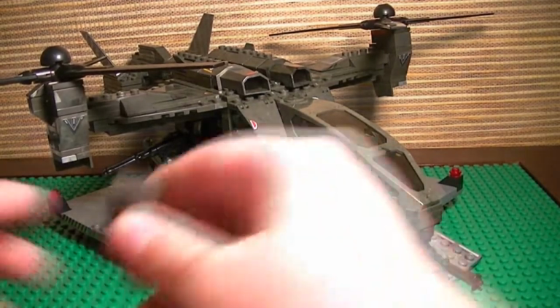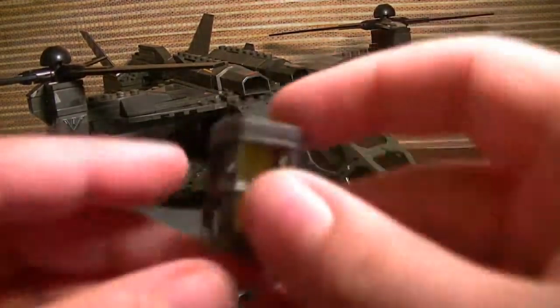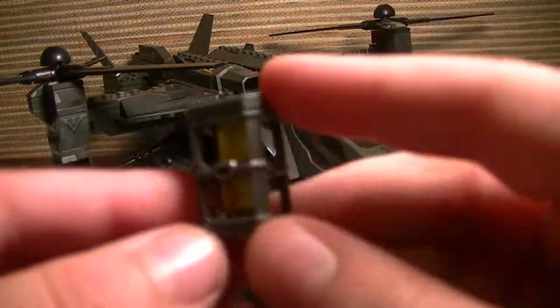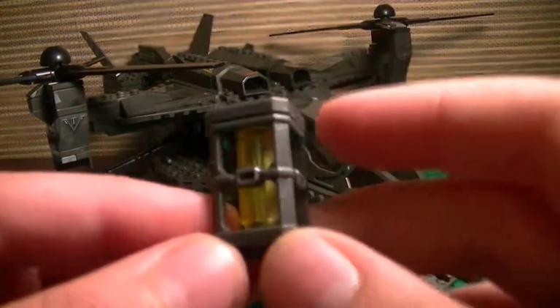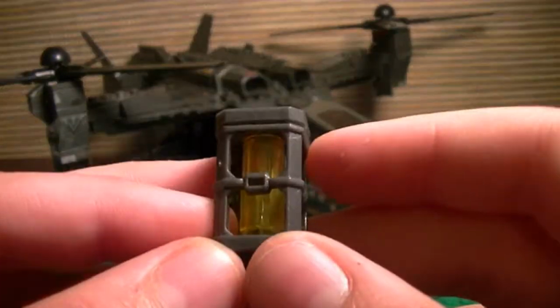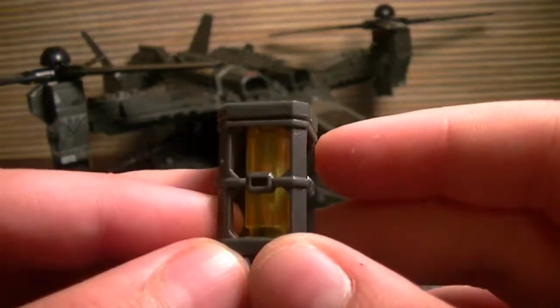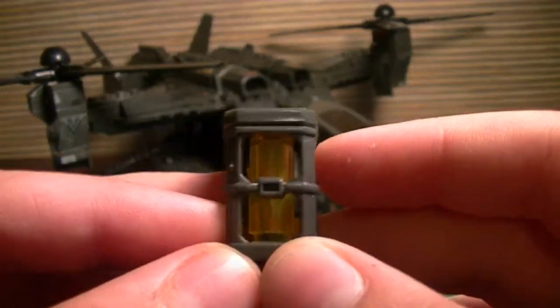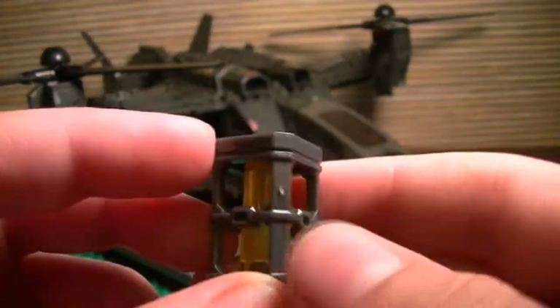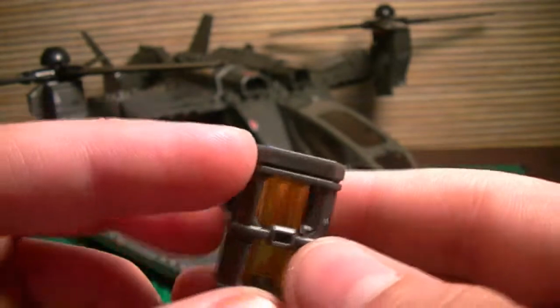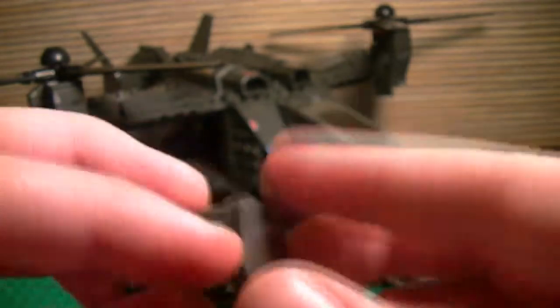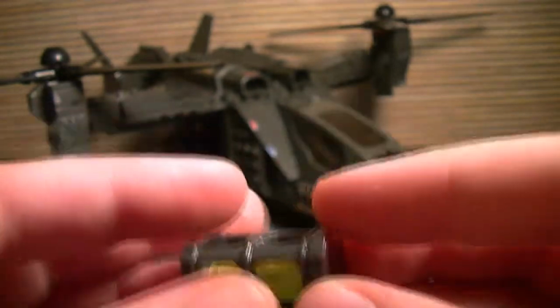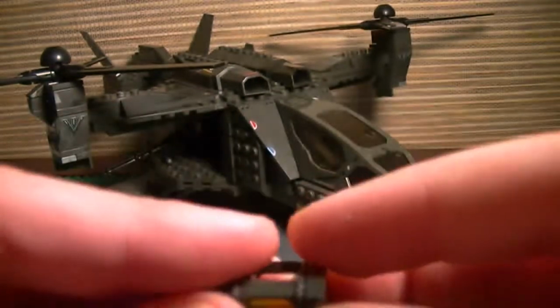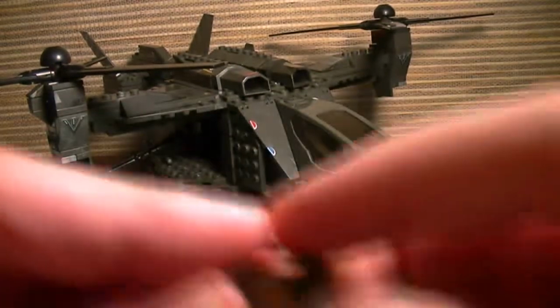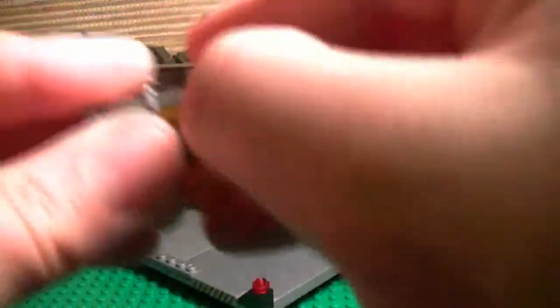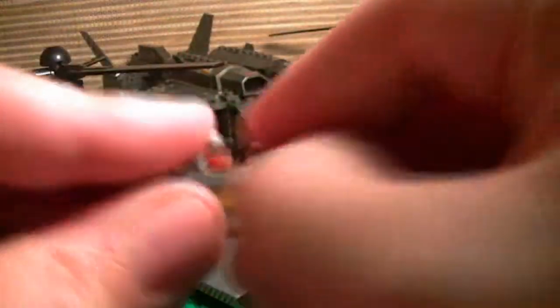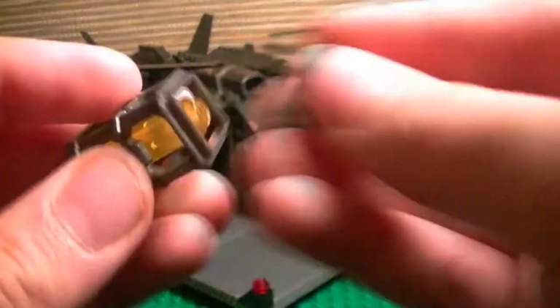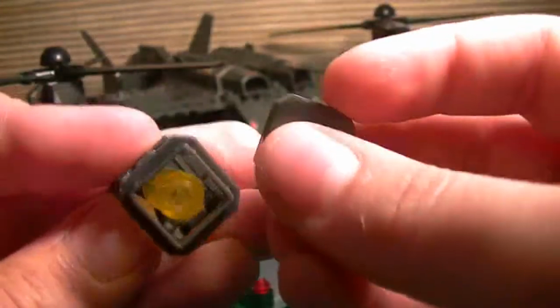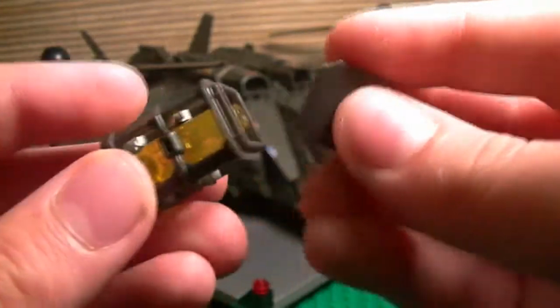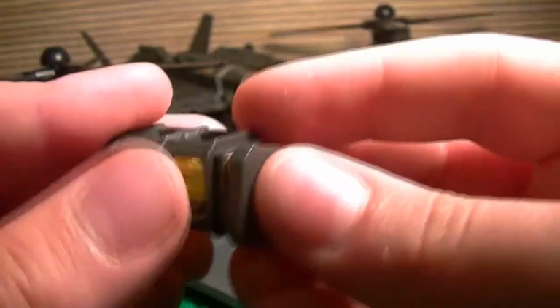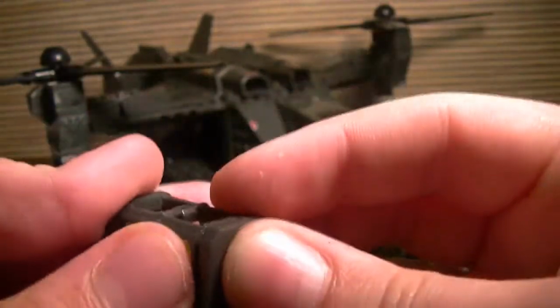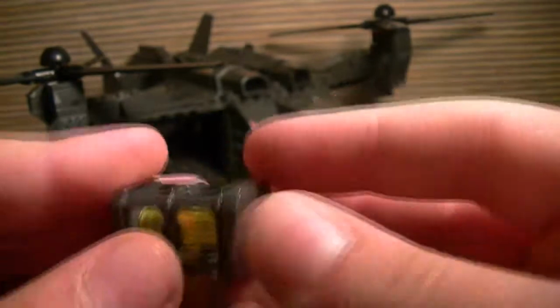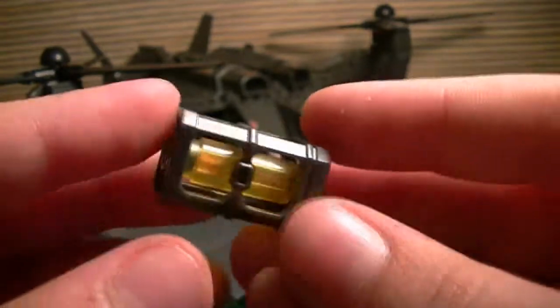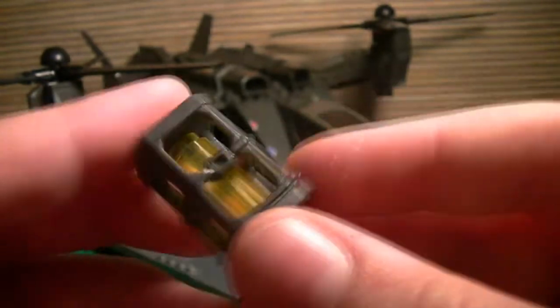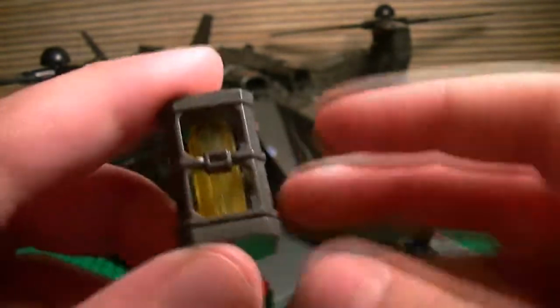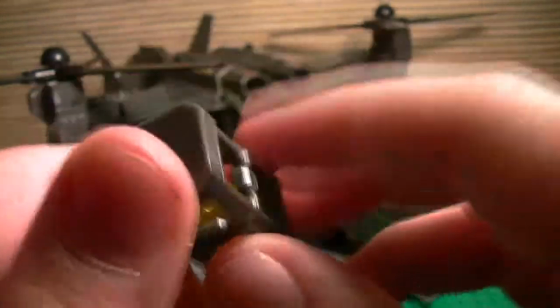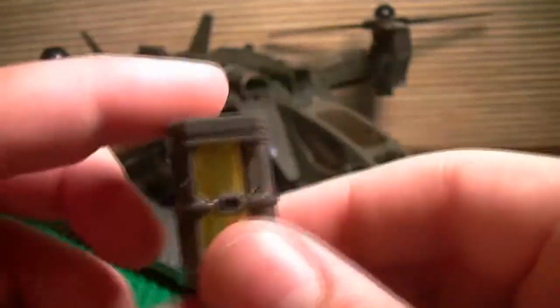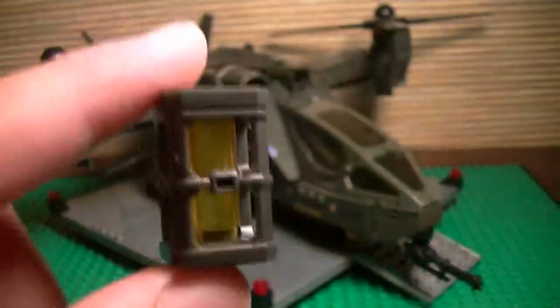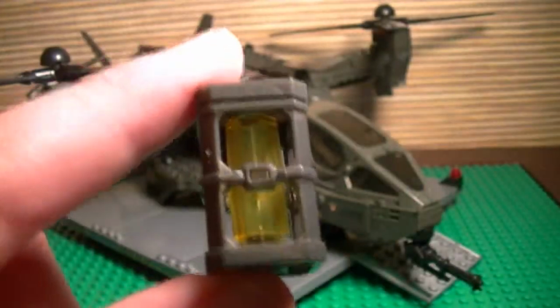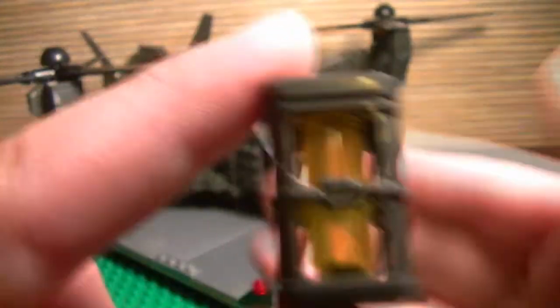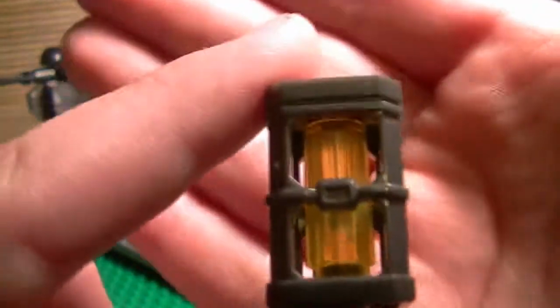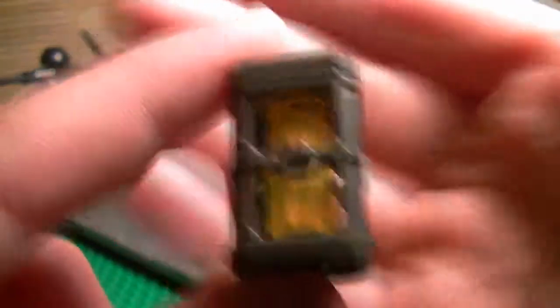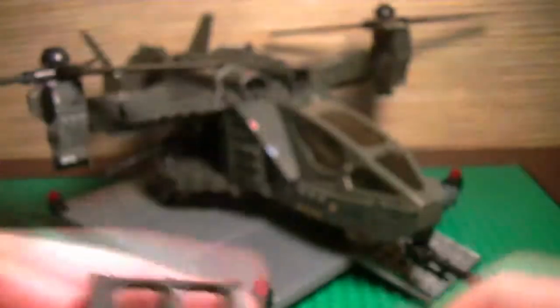And then you get a very cool little fusion coil — it's so cute. You get one or two of these in the elephant set, so it's very nice to have one of these if you don't want to shell out $100. Very cool.